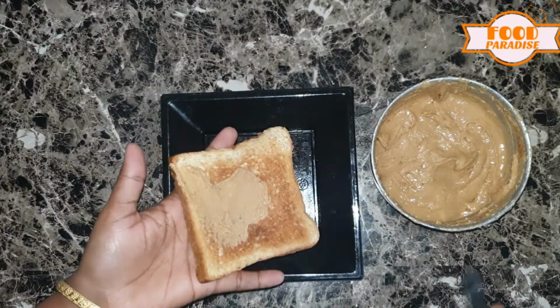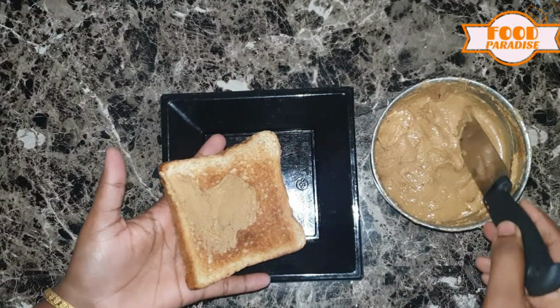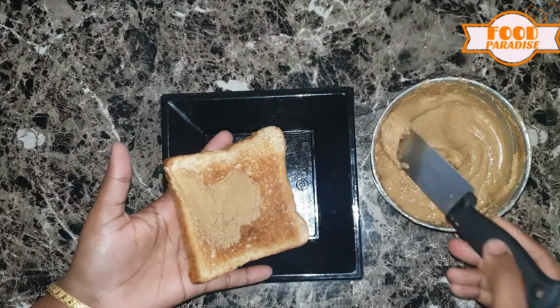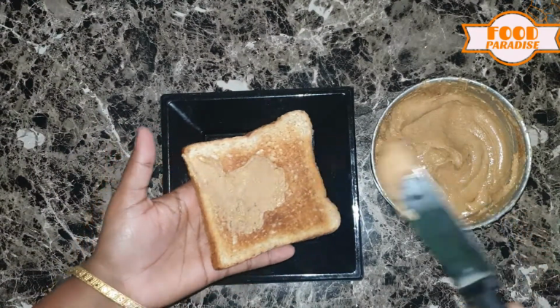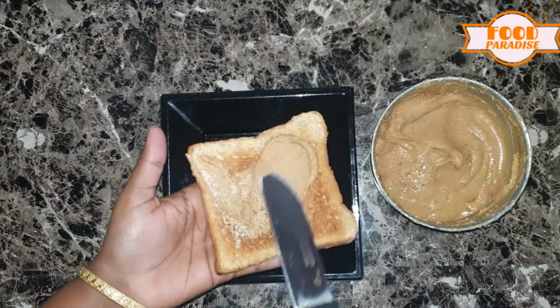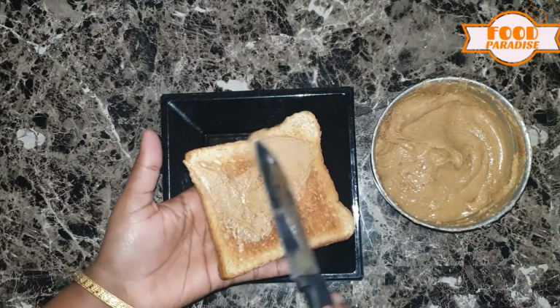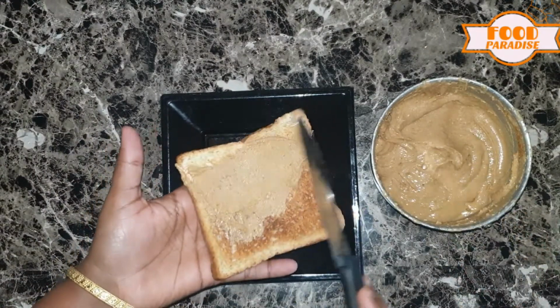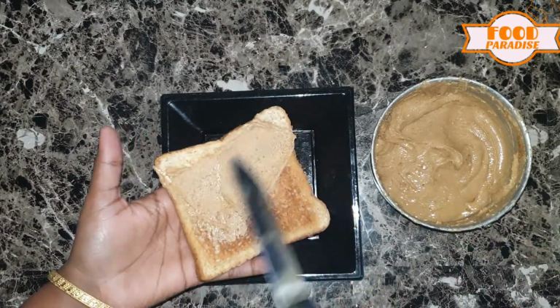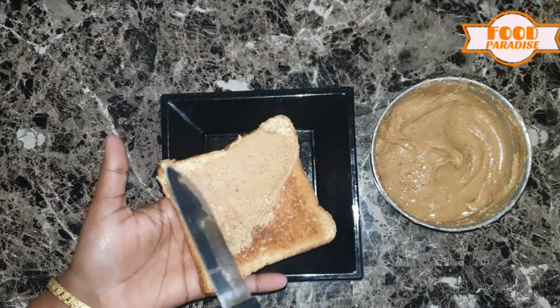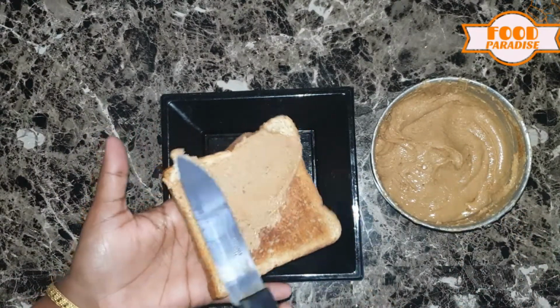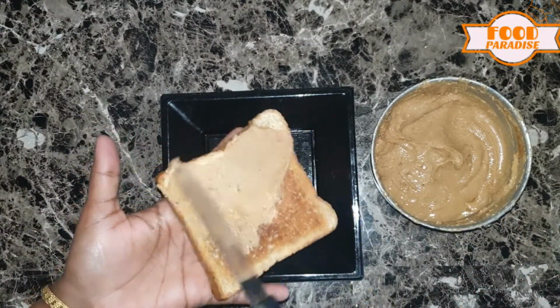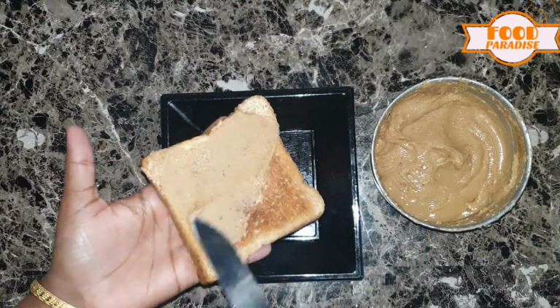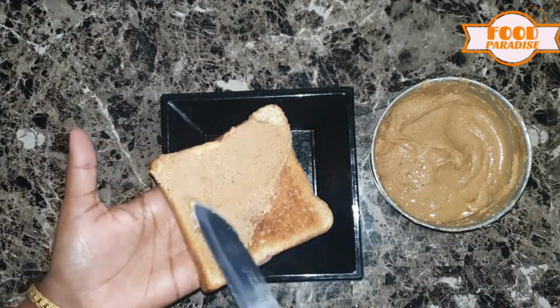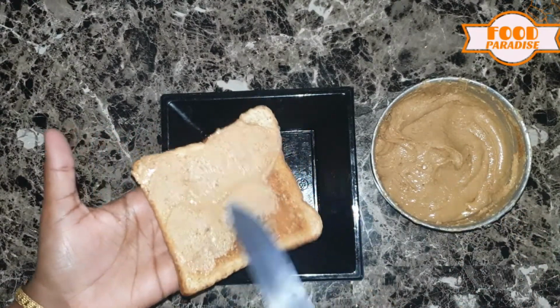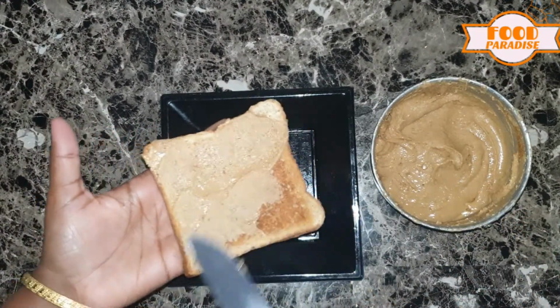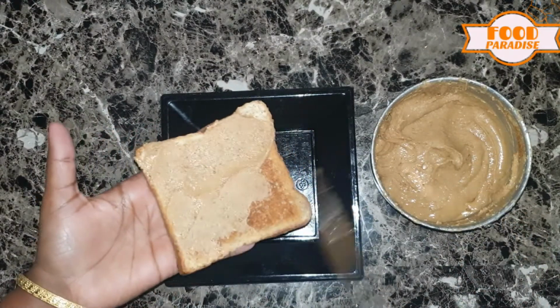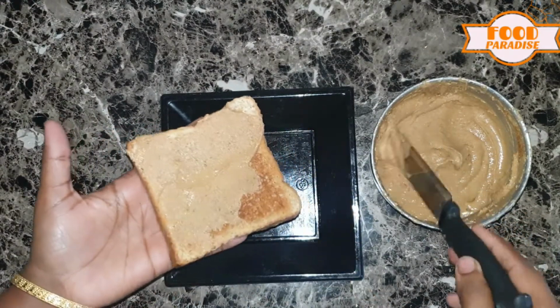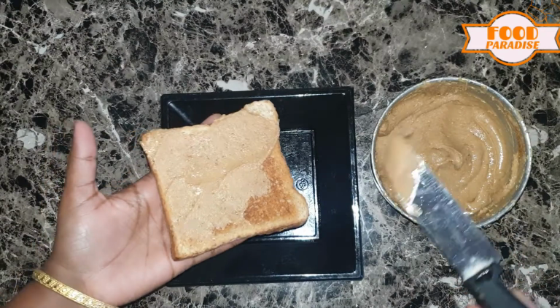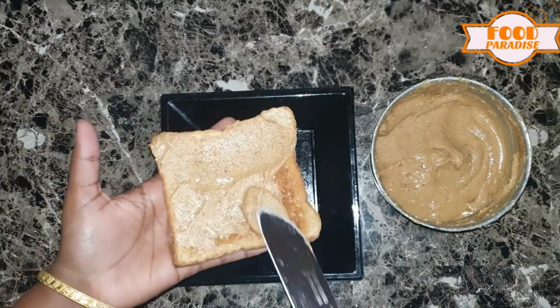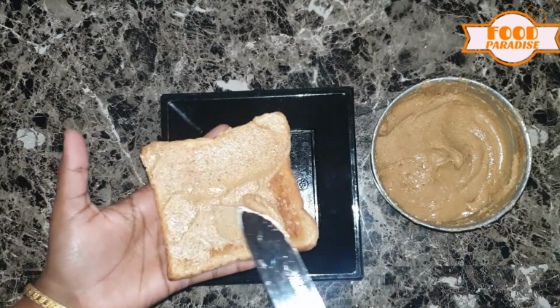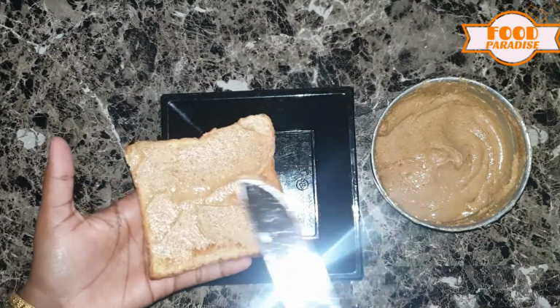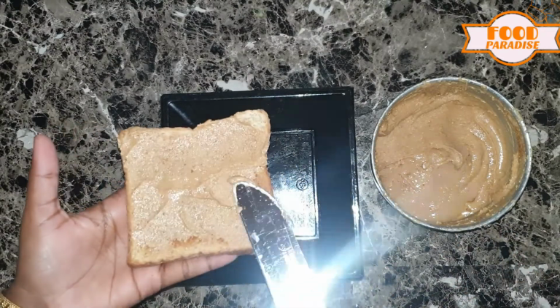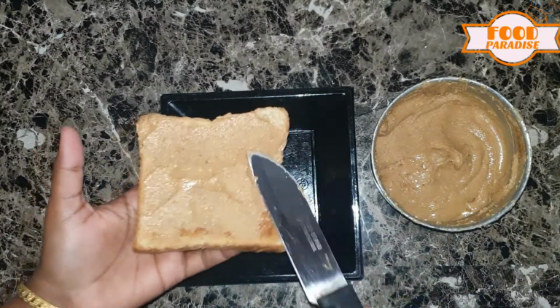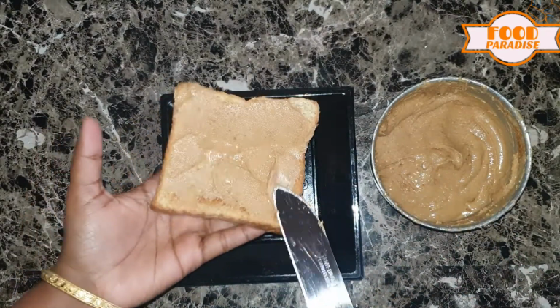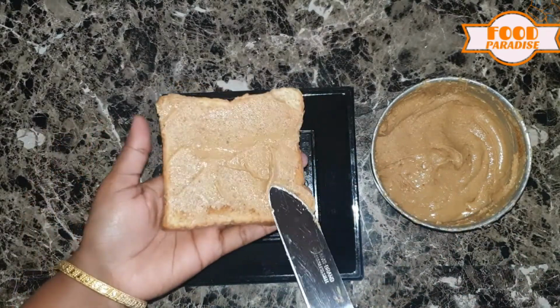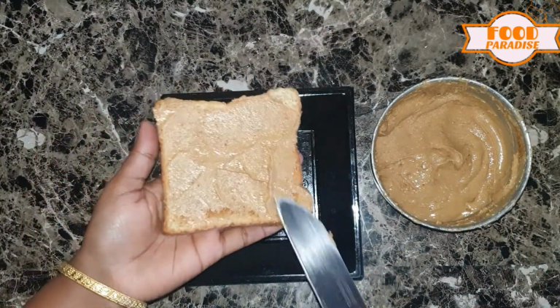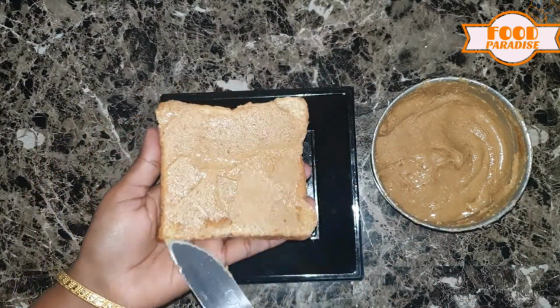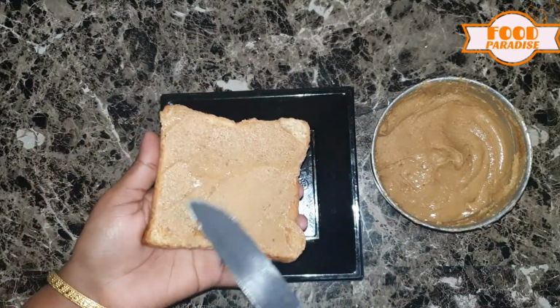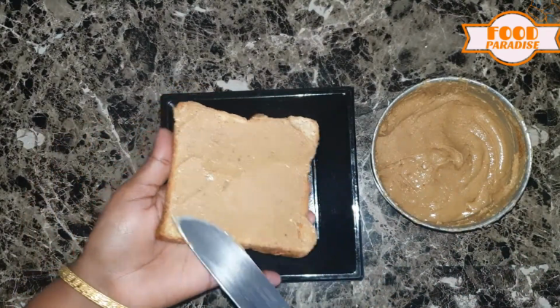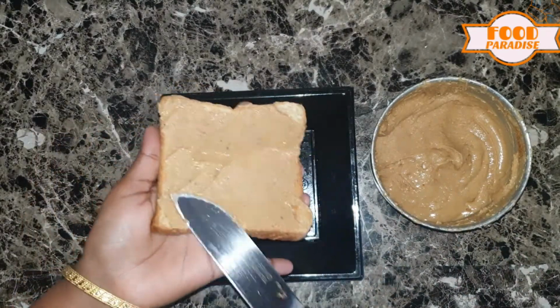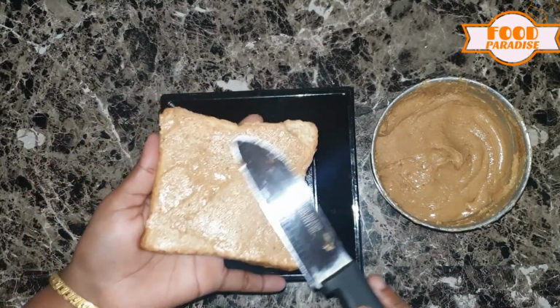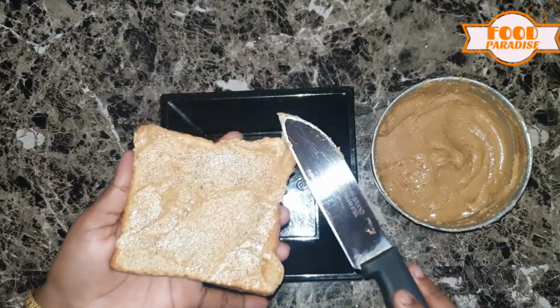This is so delicious! If you eat peanut butter with wheat, you can eat peanut butter.